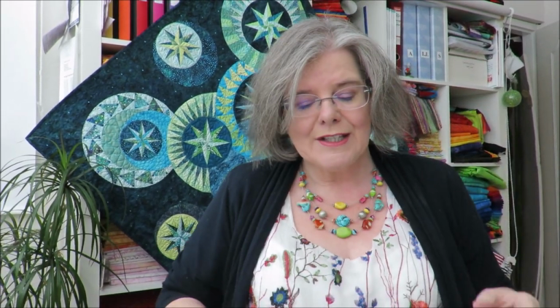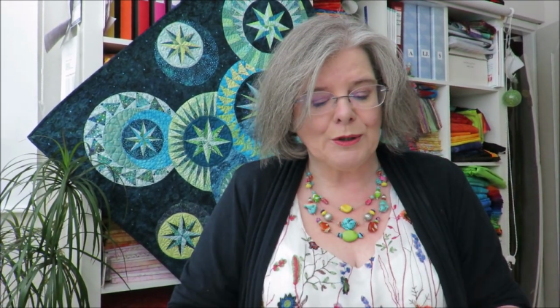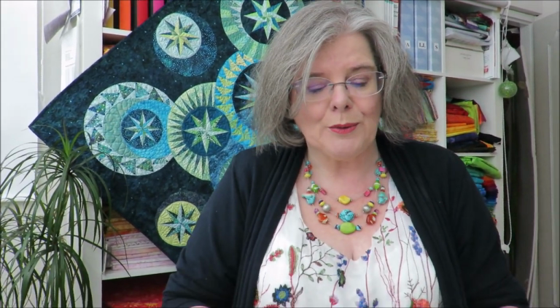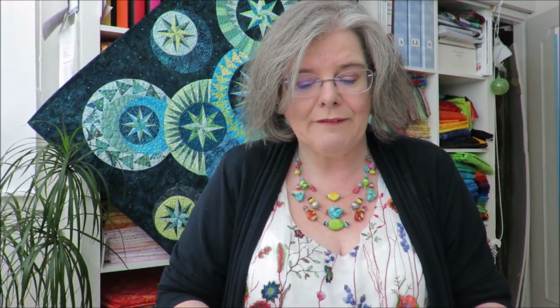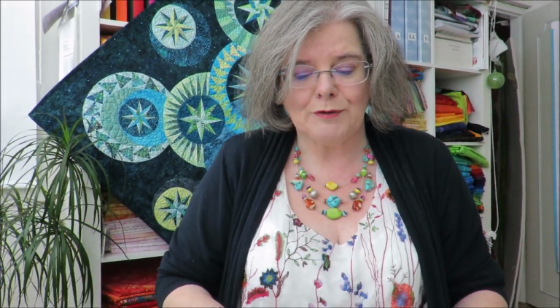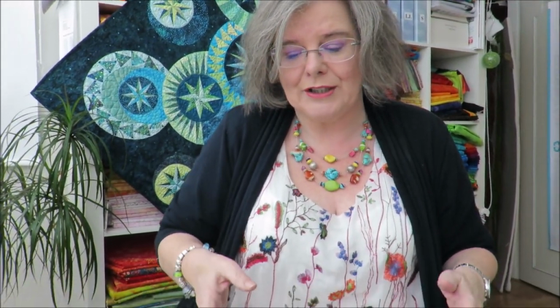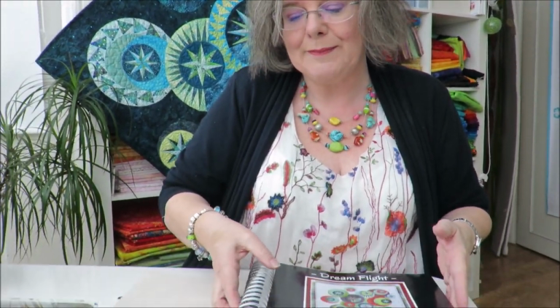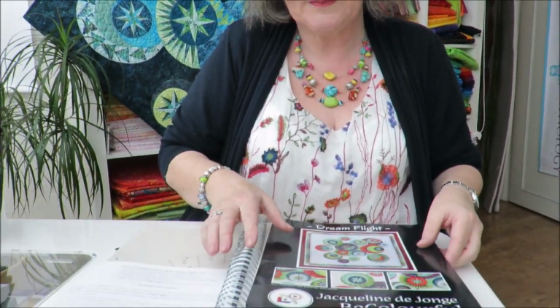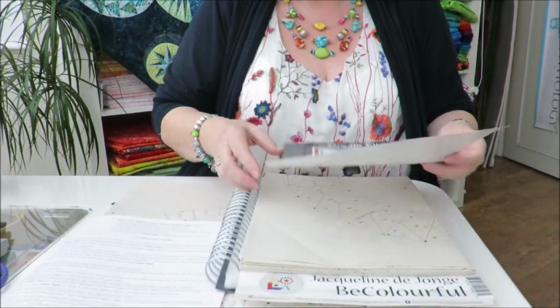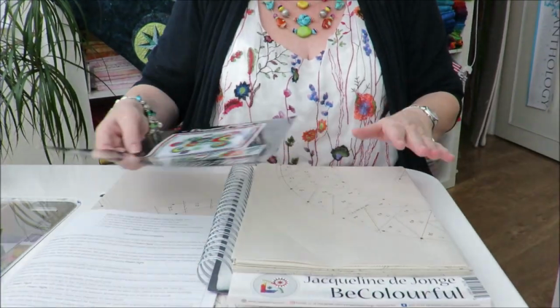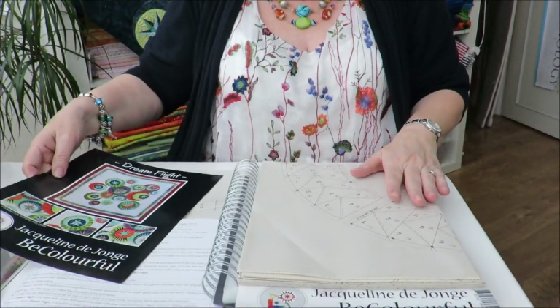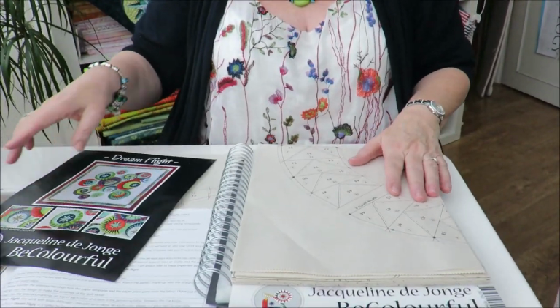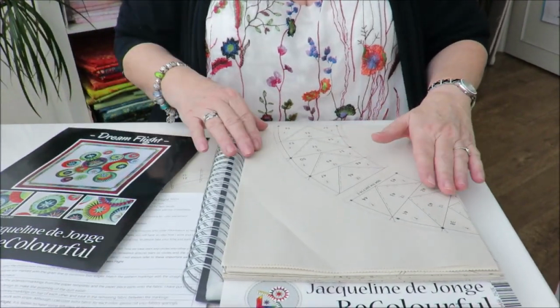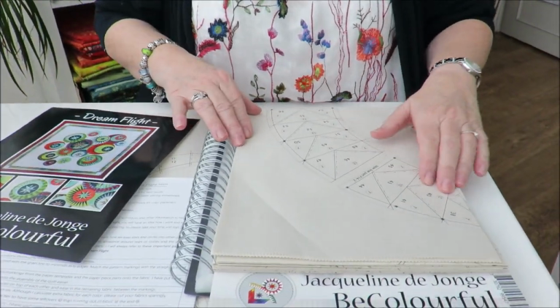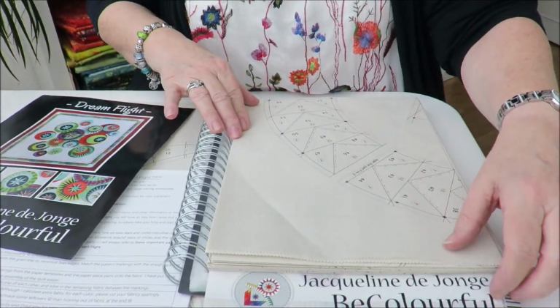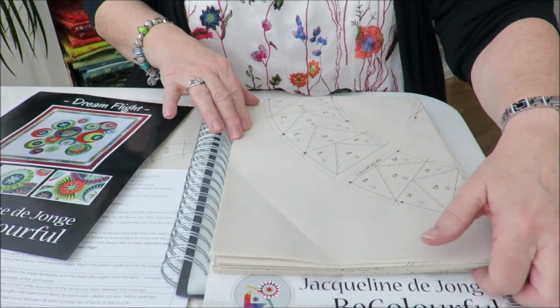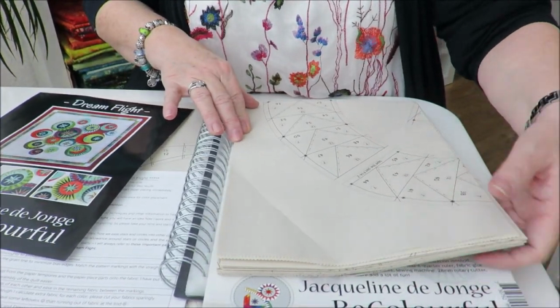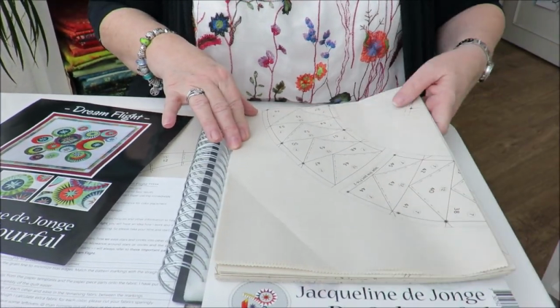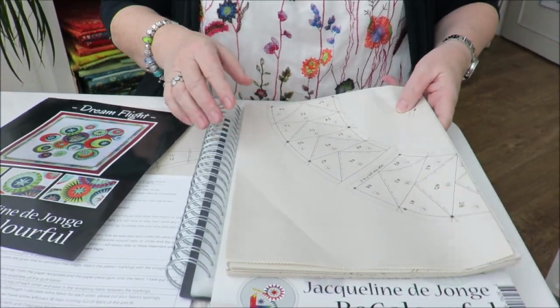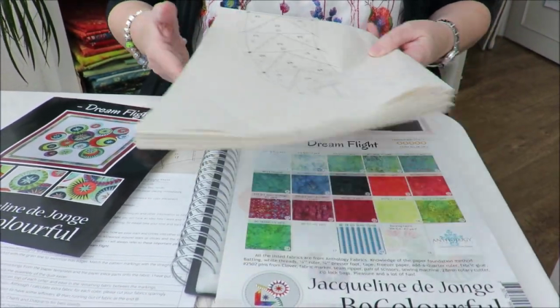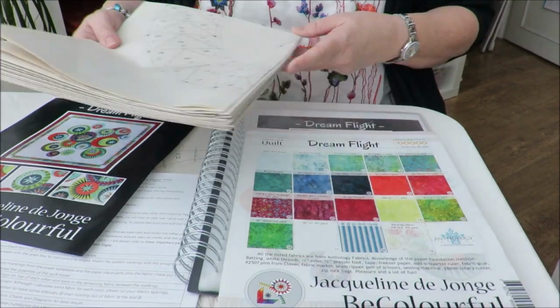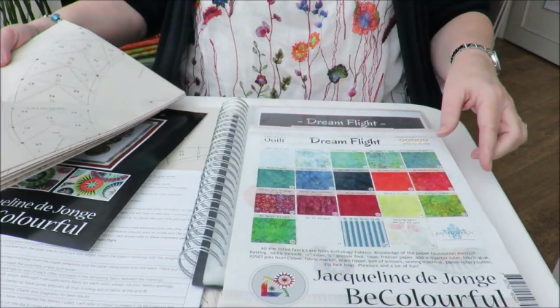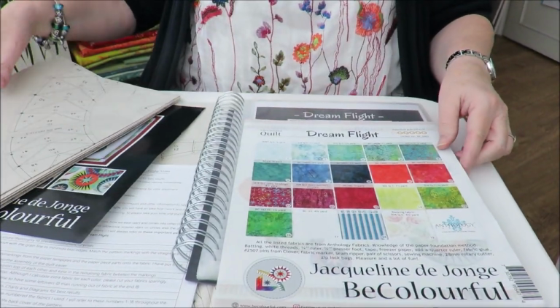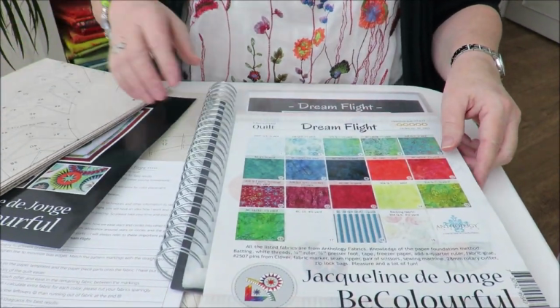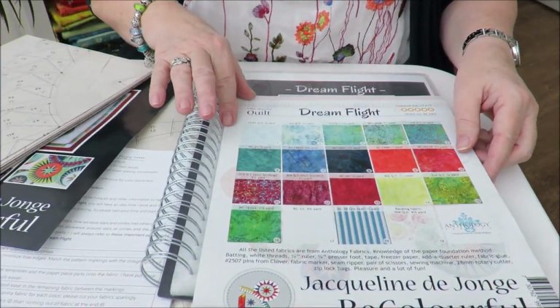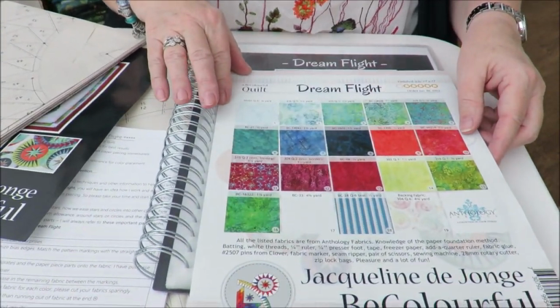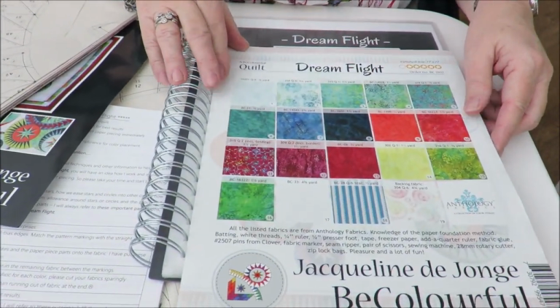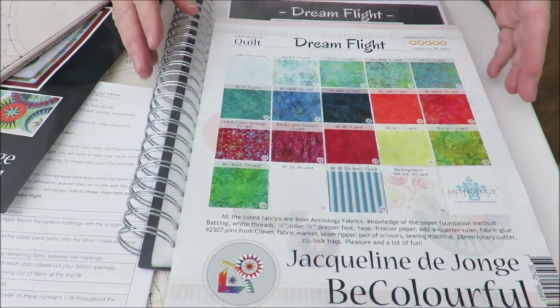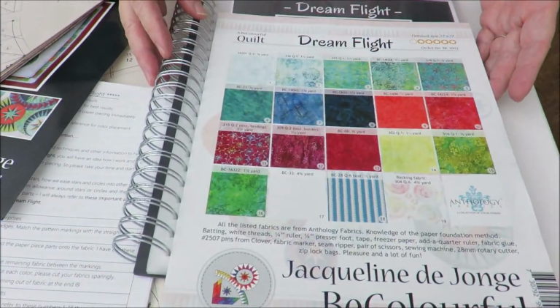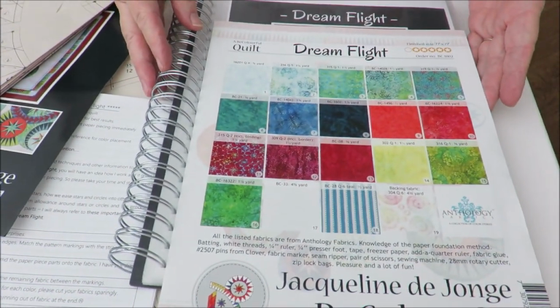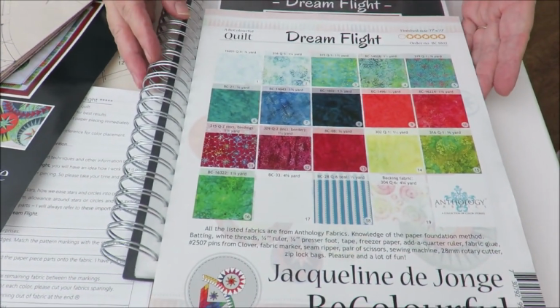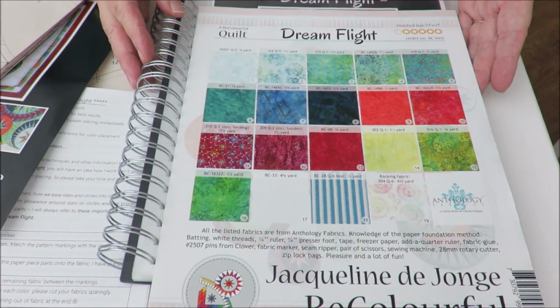So what we have is the beautiful picture here. We have the pattern — there are 14 different sheets, and of course we have the beautiful back cover. As you can see, we work with 18 different fabrics.